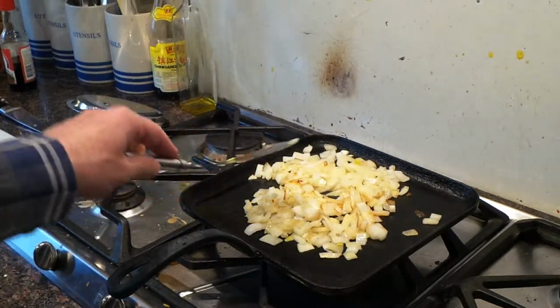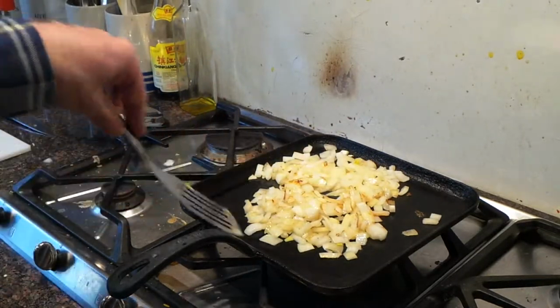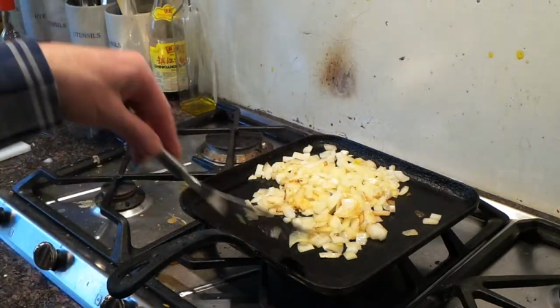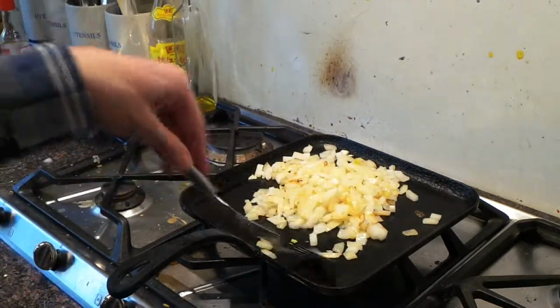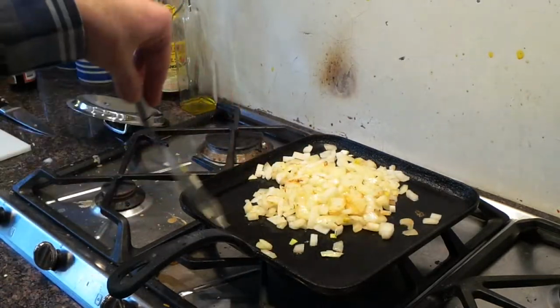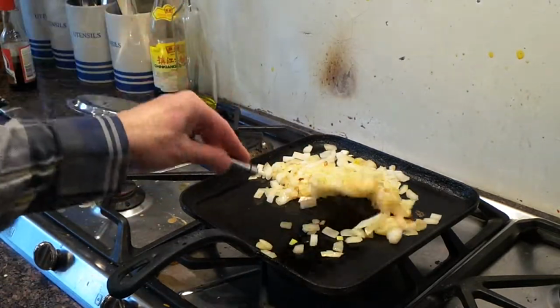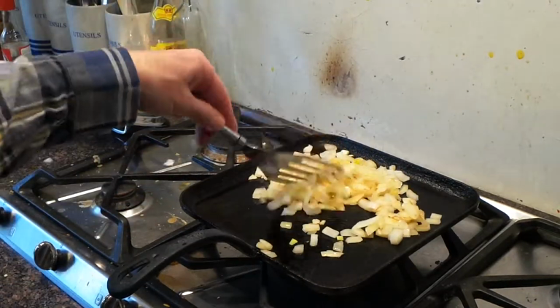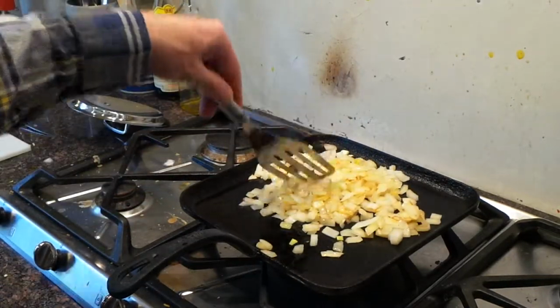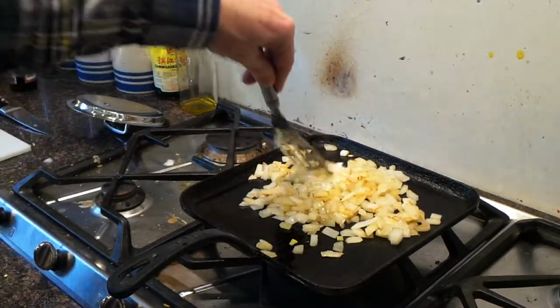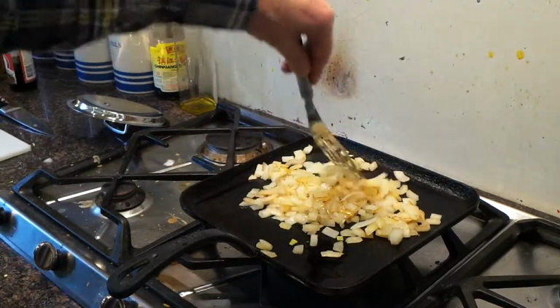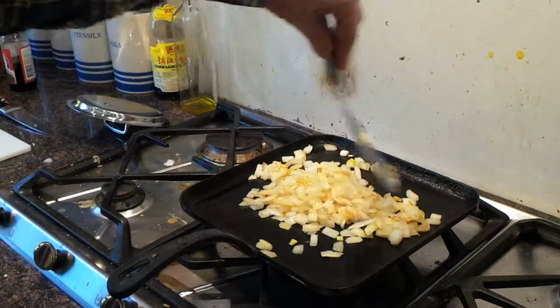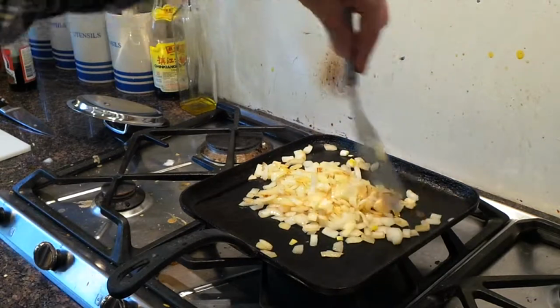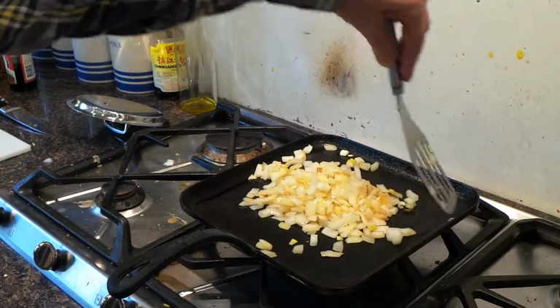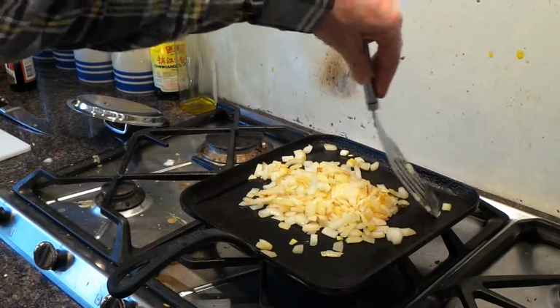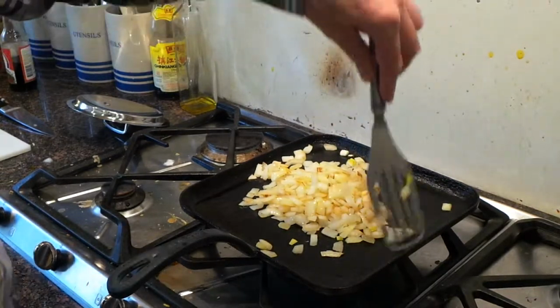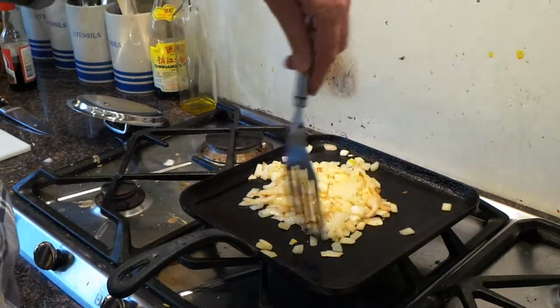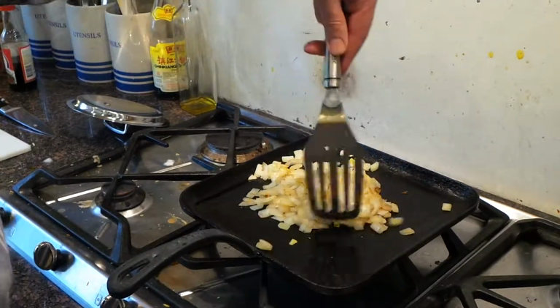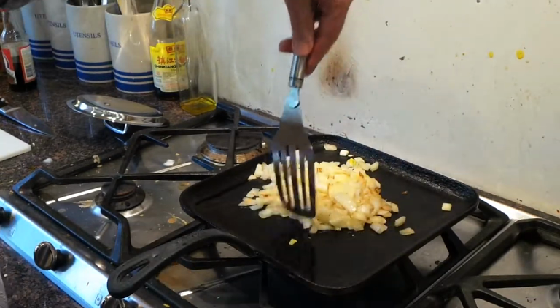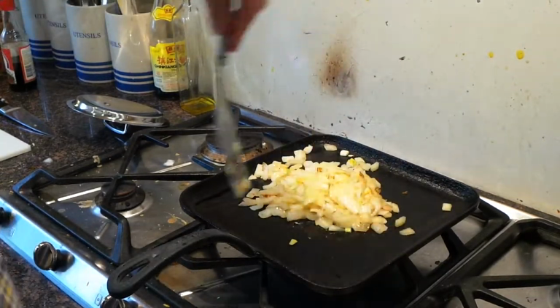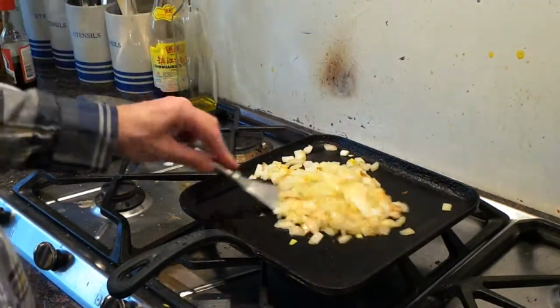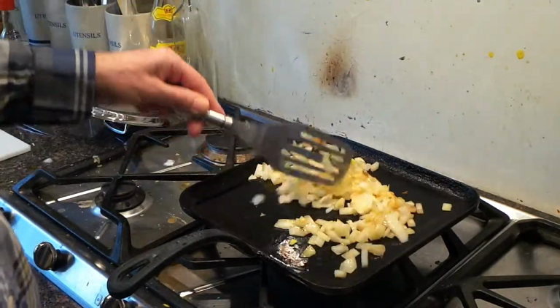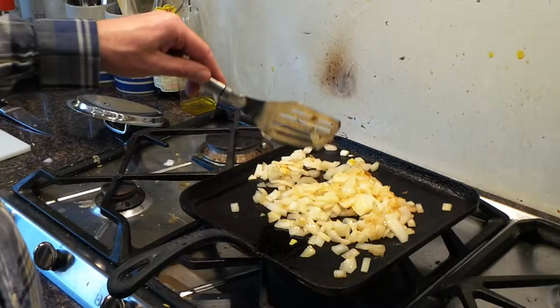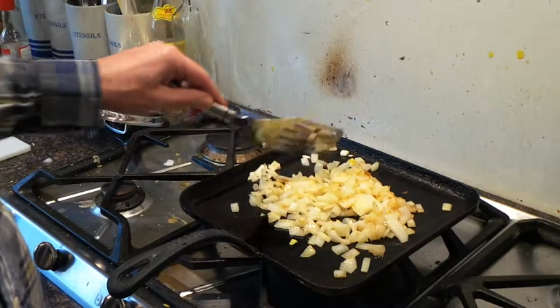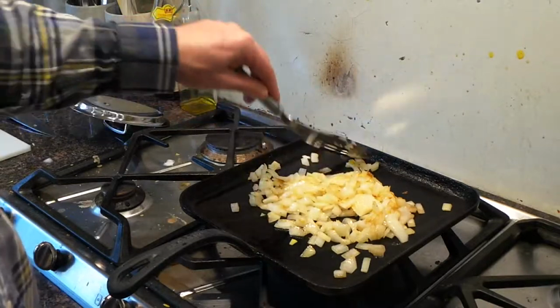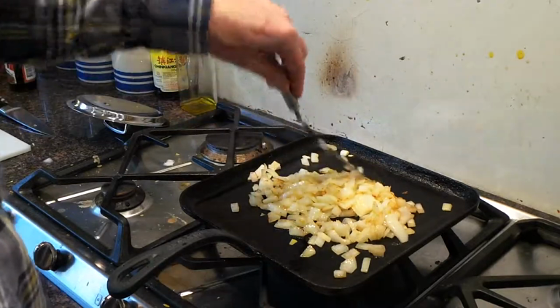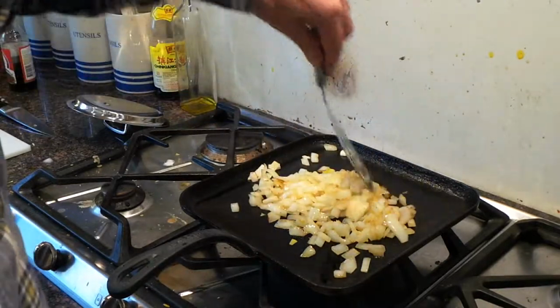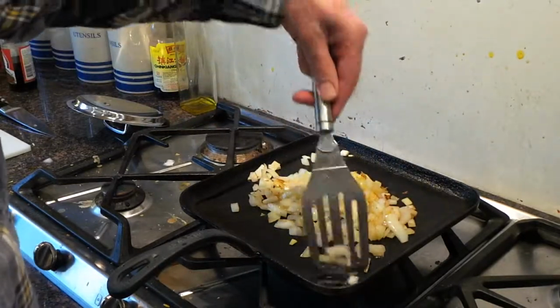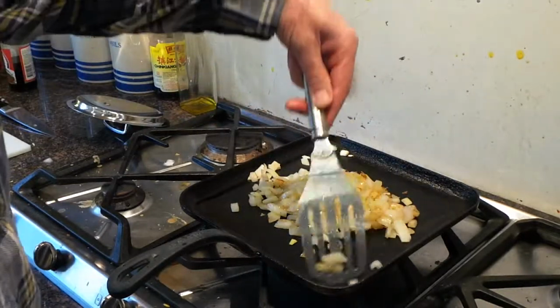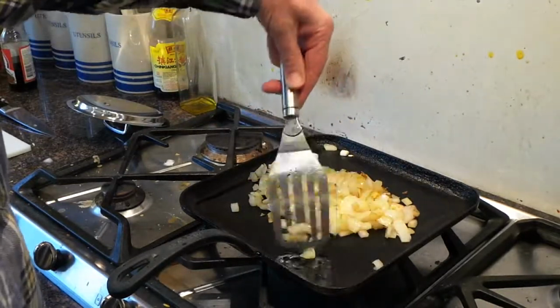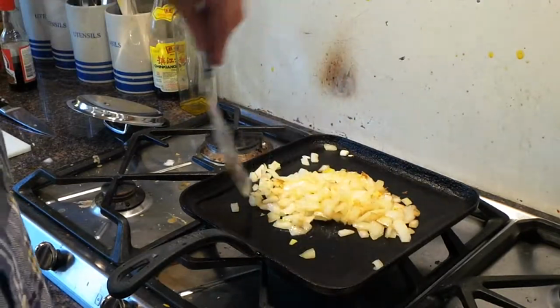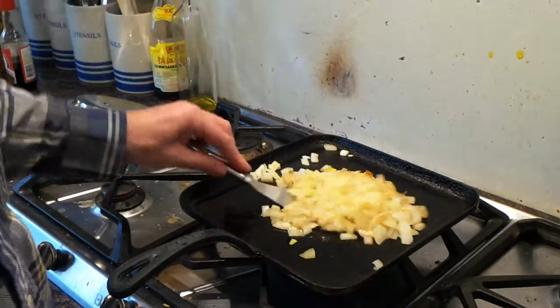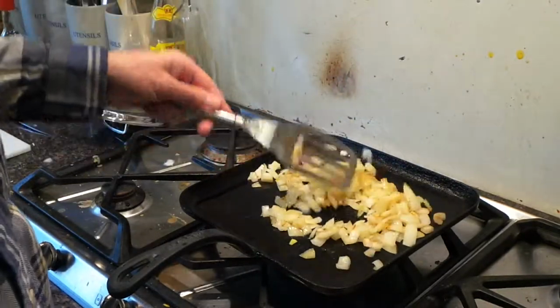I don't go for all this measuring everything out lark — just chuck it all in. The only thing you really need to measure are things like batters, pastry, that sort of thing. Everything else, just chuck it in and see what it feels like.